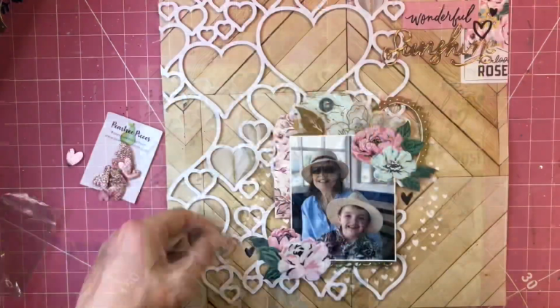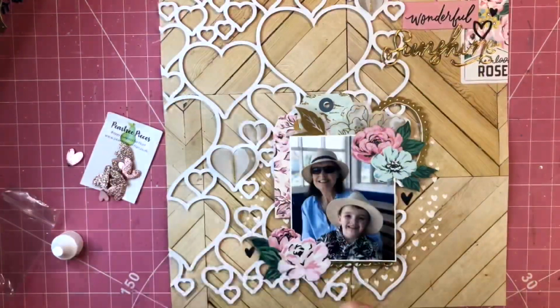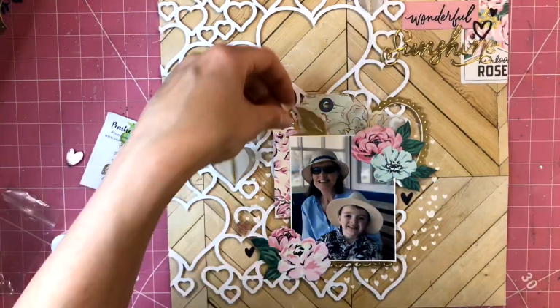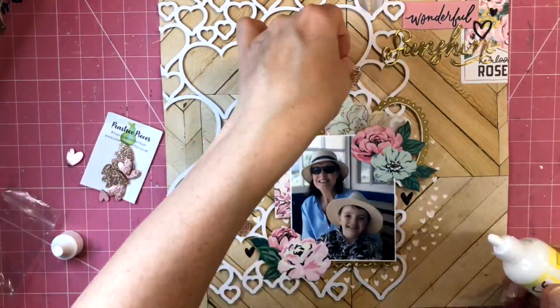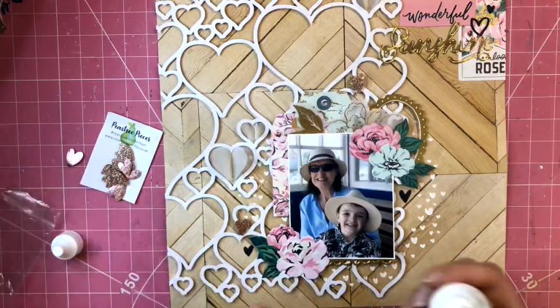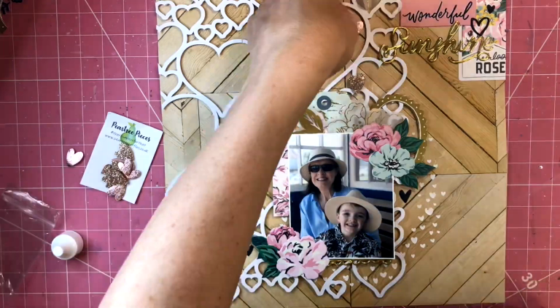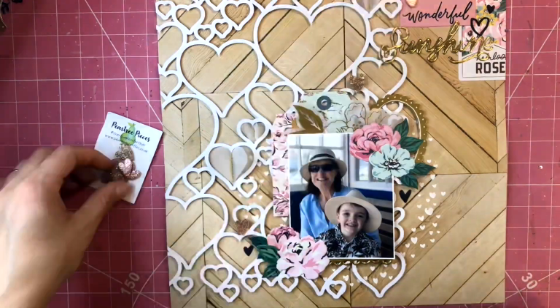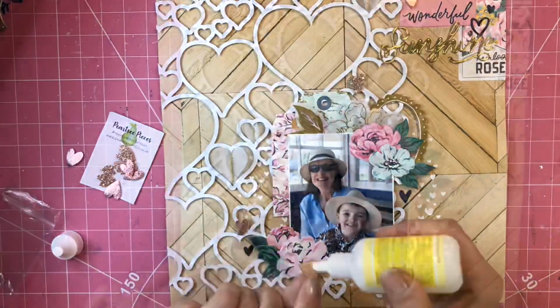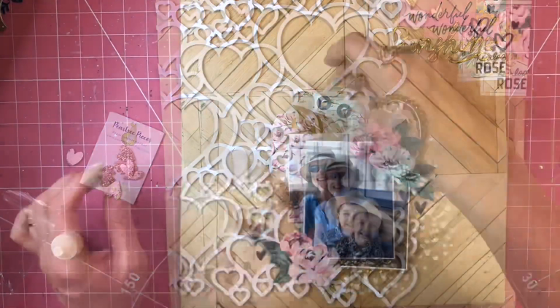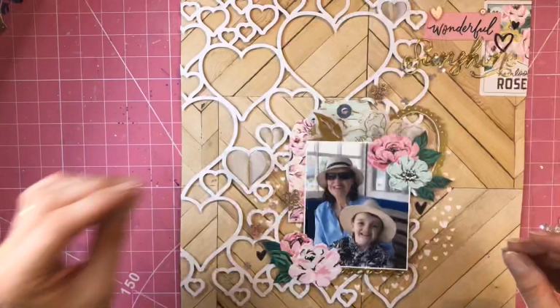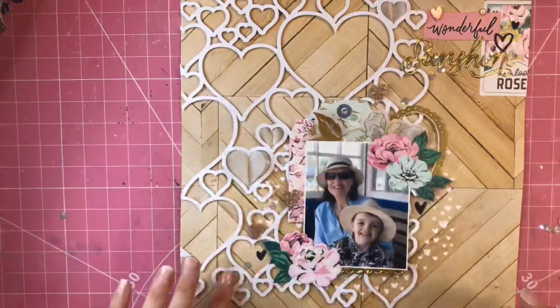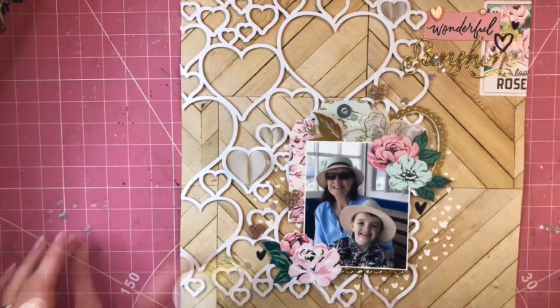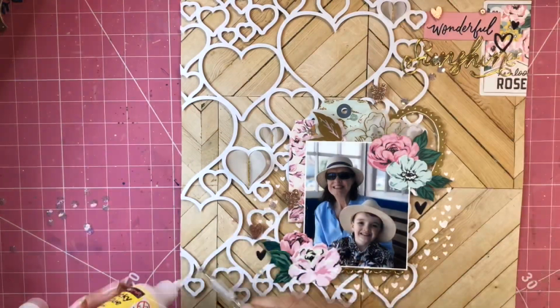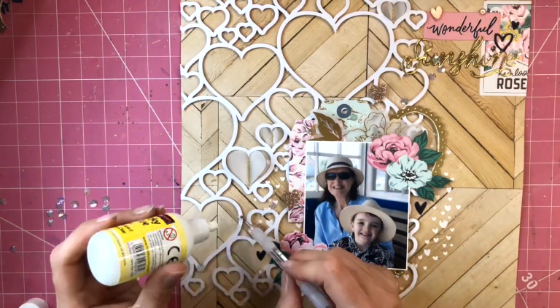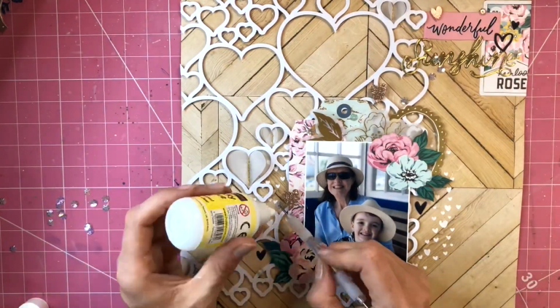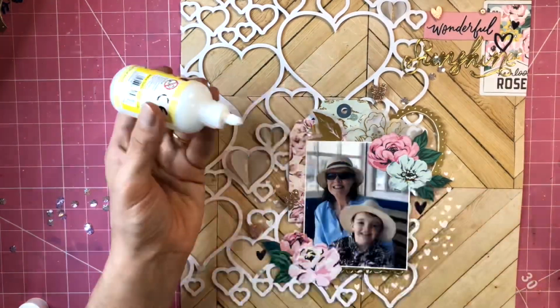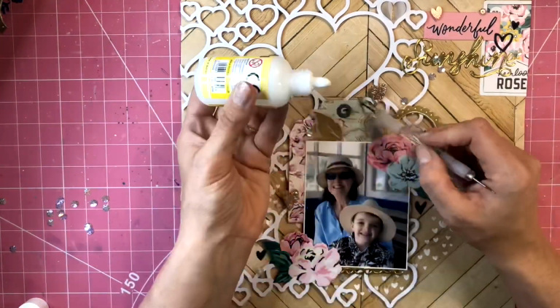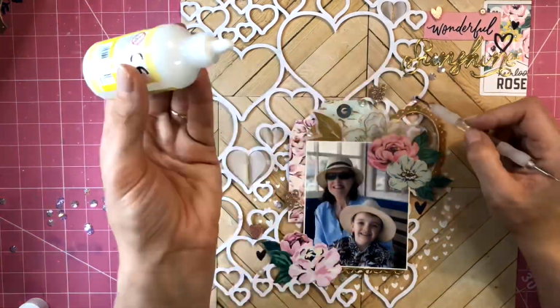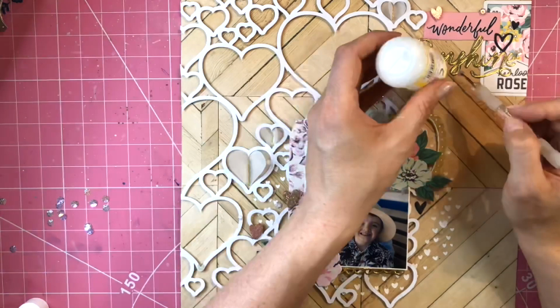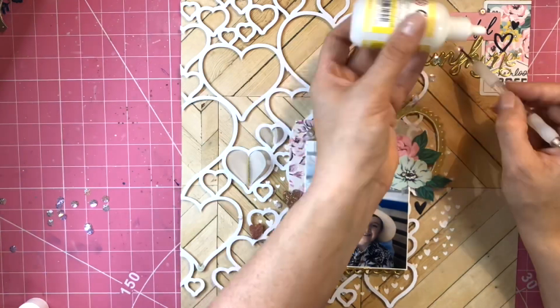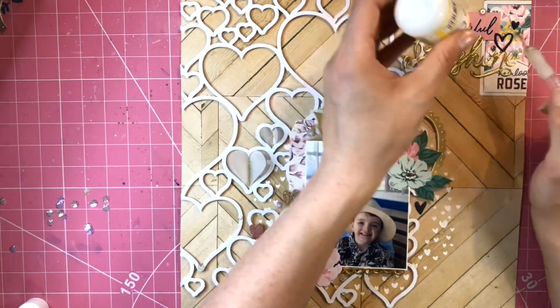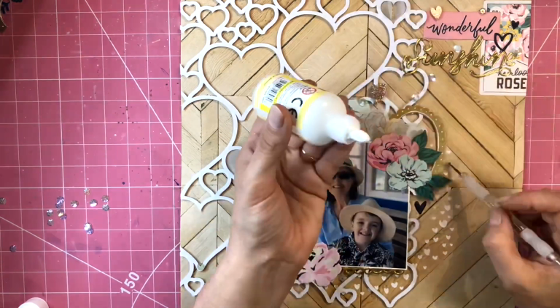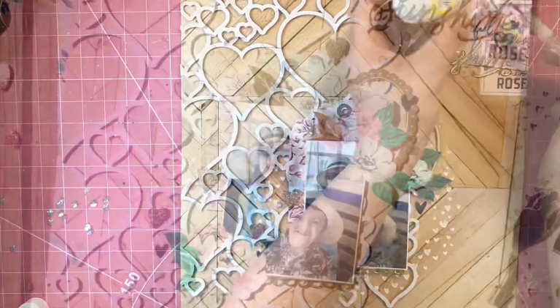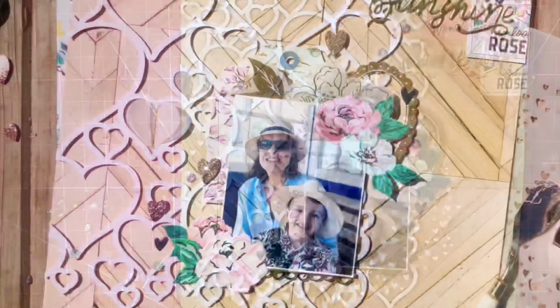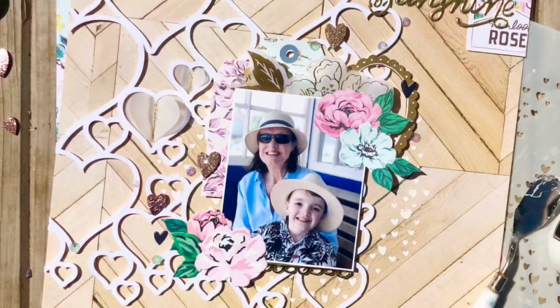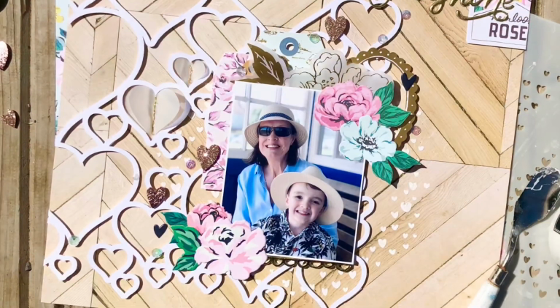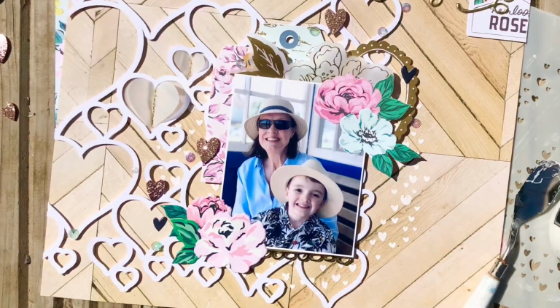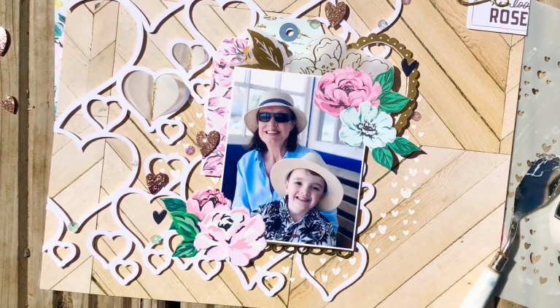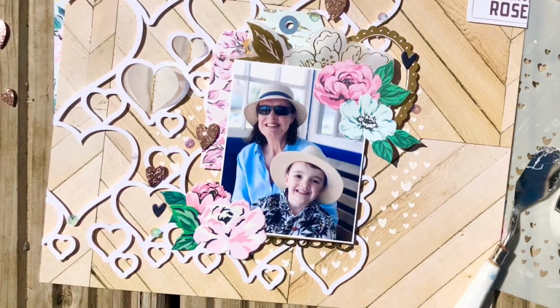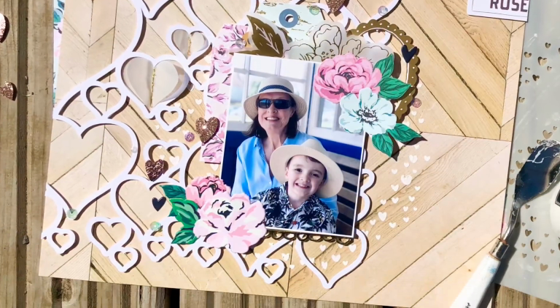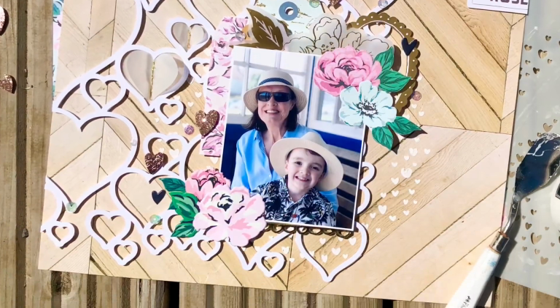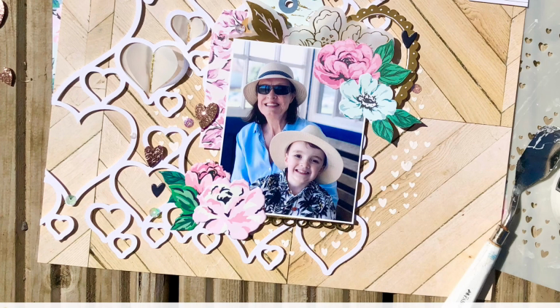I'm adding some of the beautiful Pear Tree pieces in now — these are the shade Pretty in Pink, they're a gorgeous rose gold colour — and just some sequins sprinkled across the top from Little Things by Lucy's Cards.